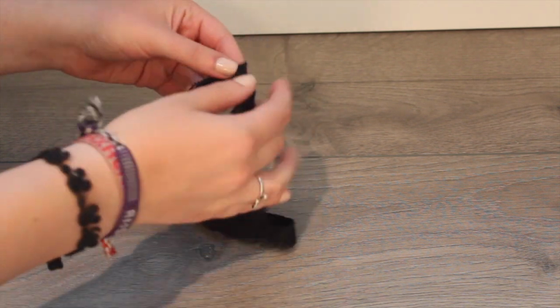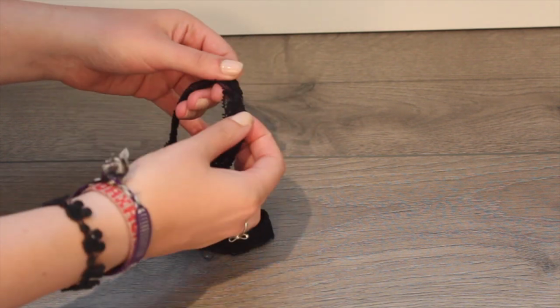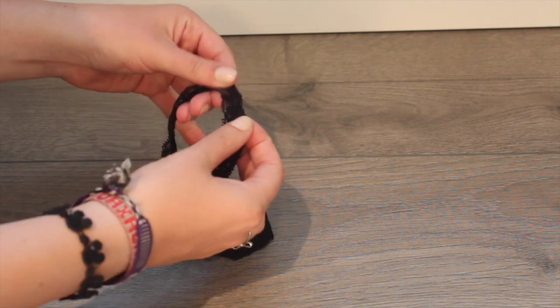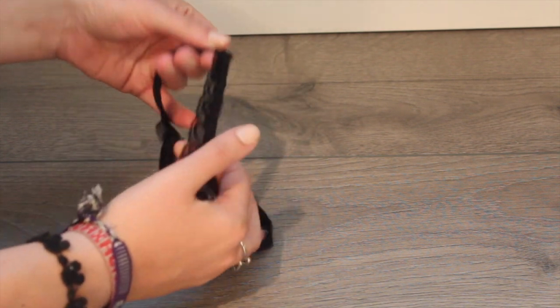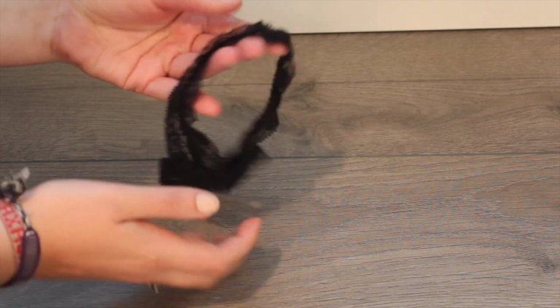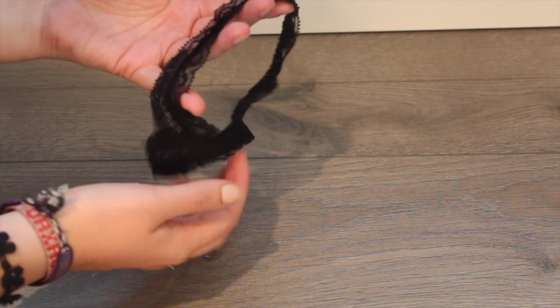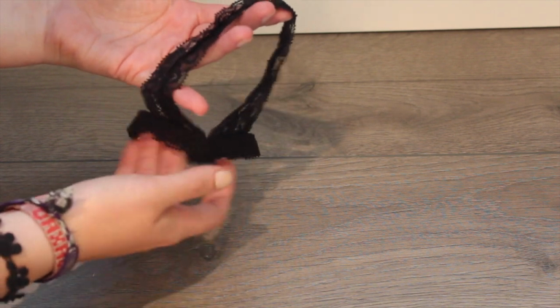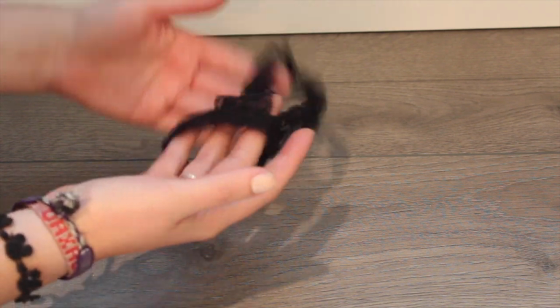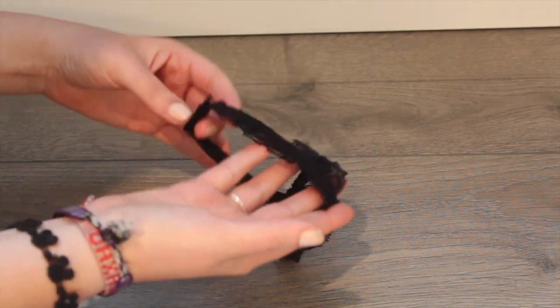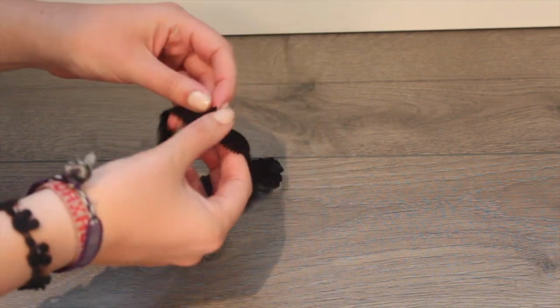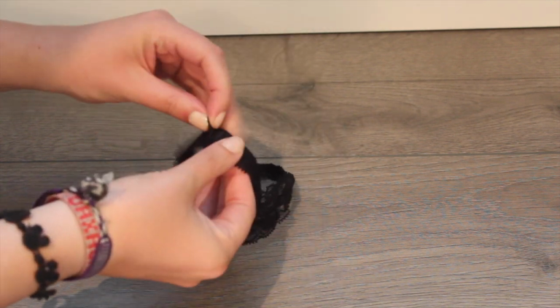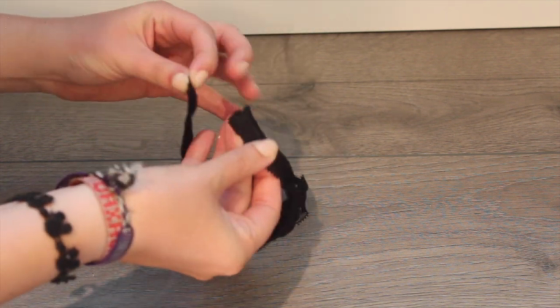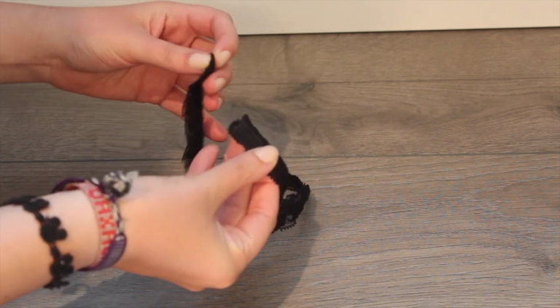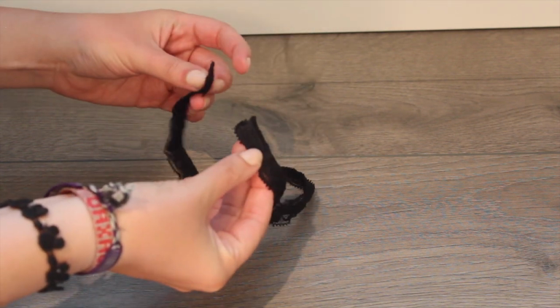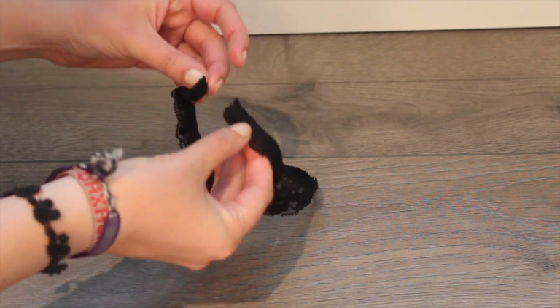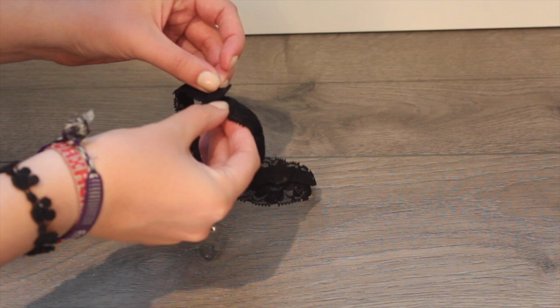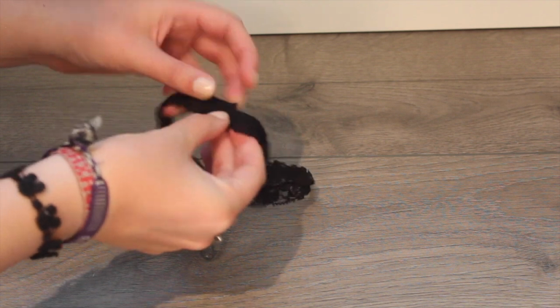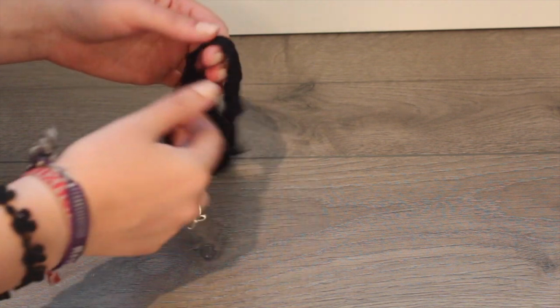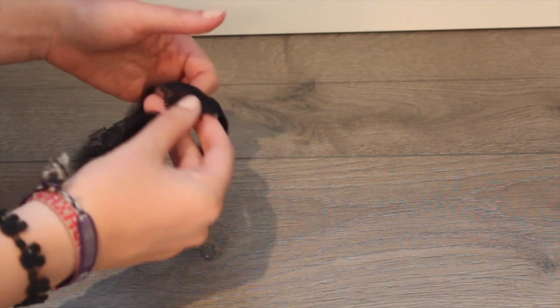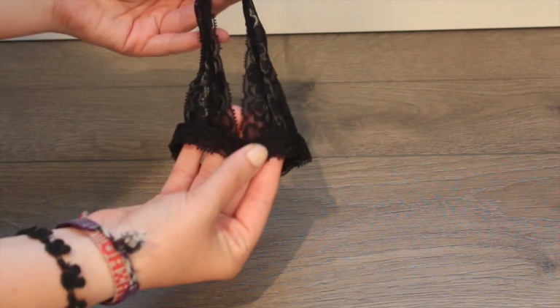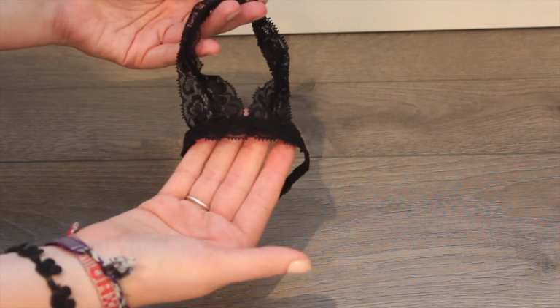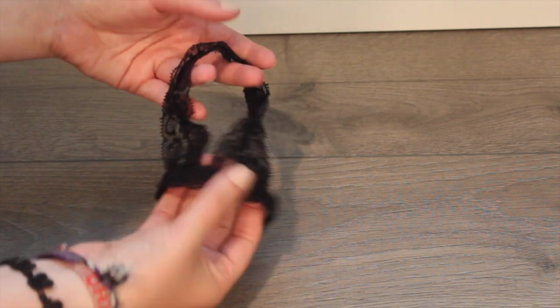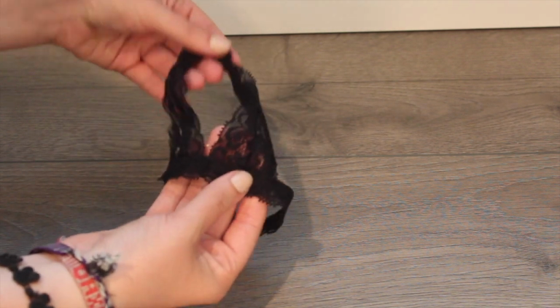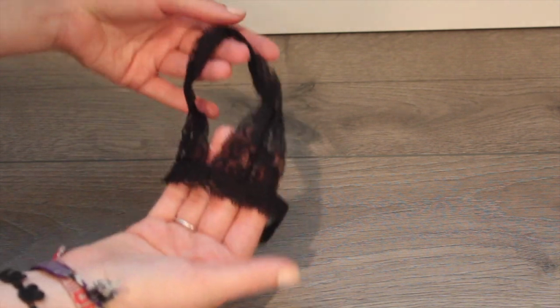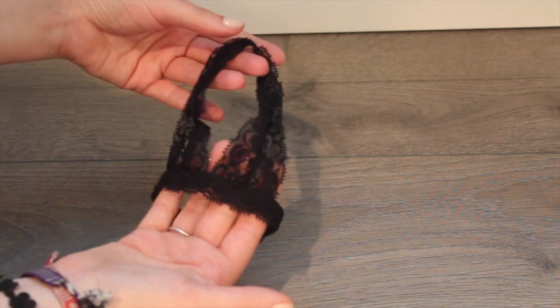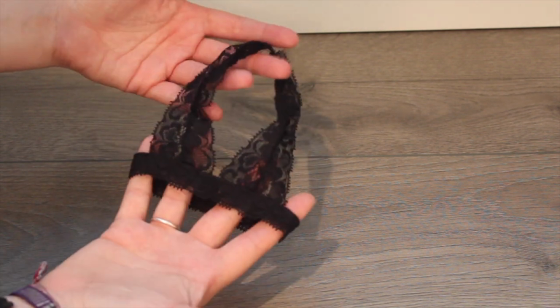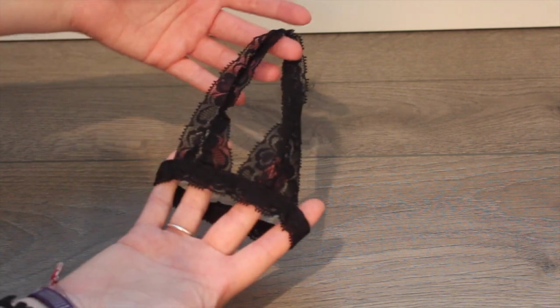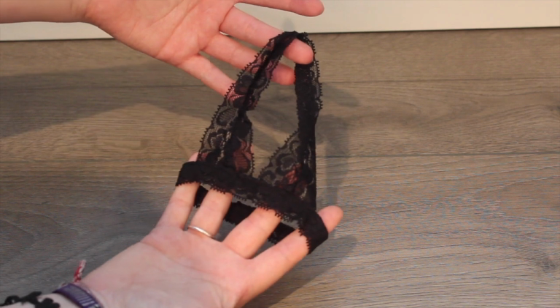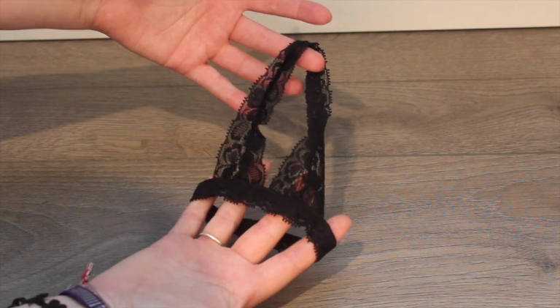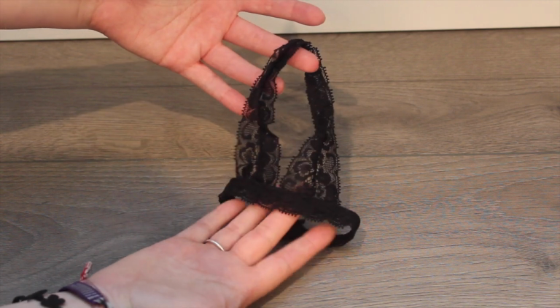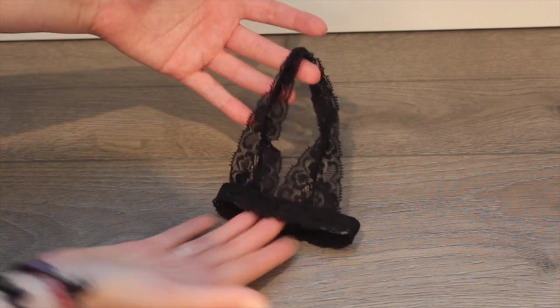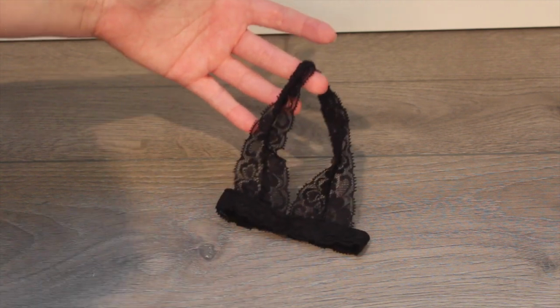This part here just slips over your doll's head, which I like, so it's going to be easy to put on. The back part here has Velcro, so that's great as well. The lace material — and she has these in a bunch of different colors. I'm obsessed with this and I love it.